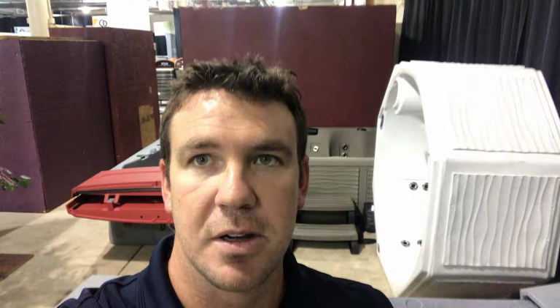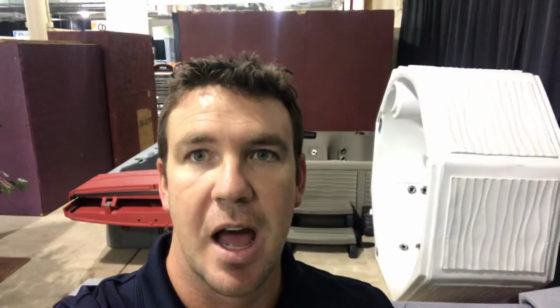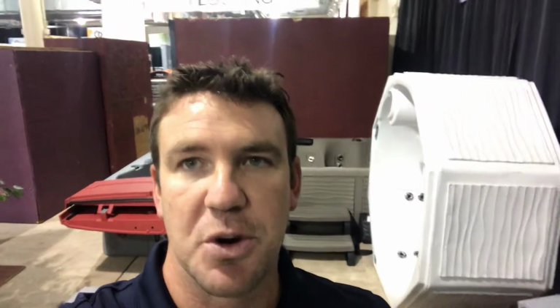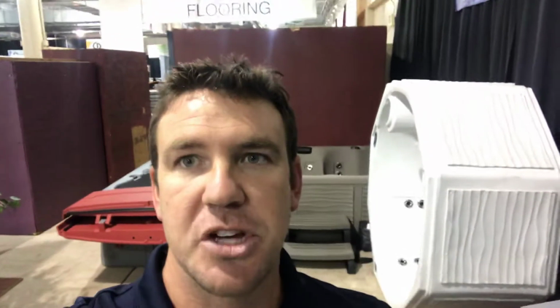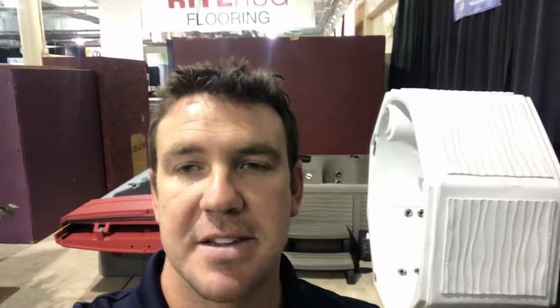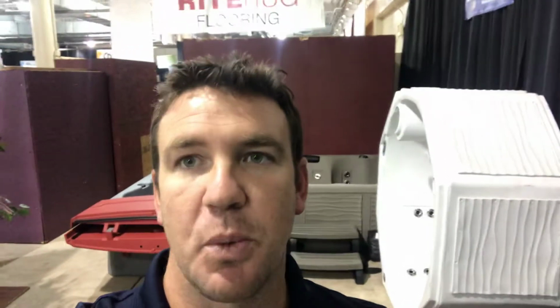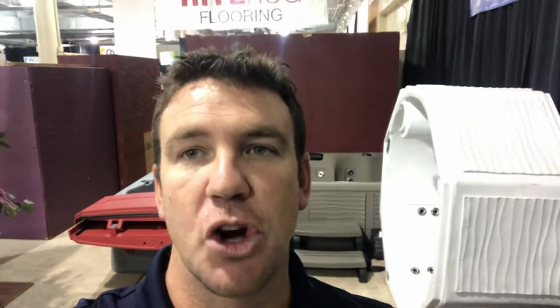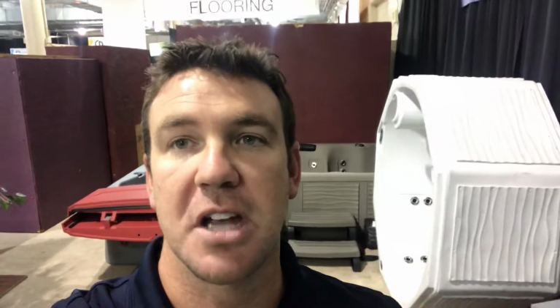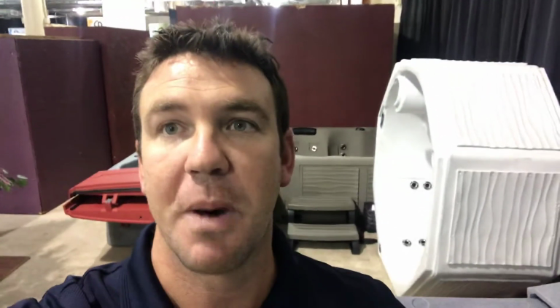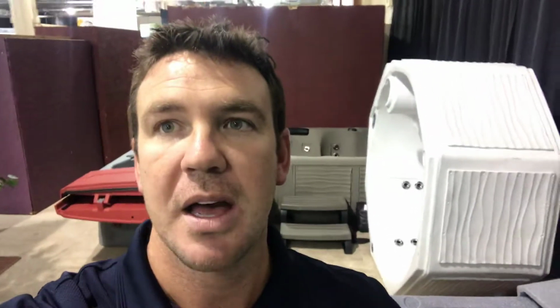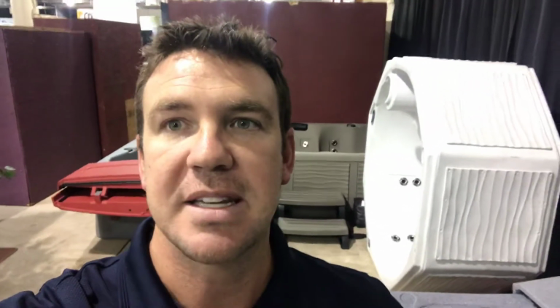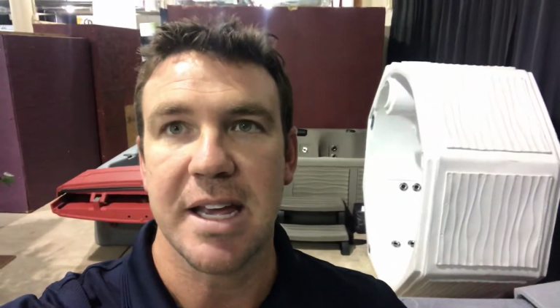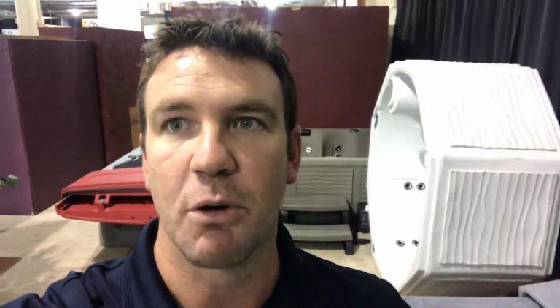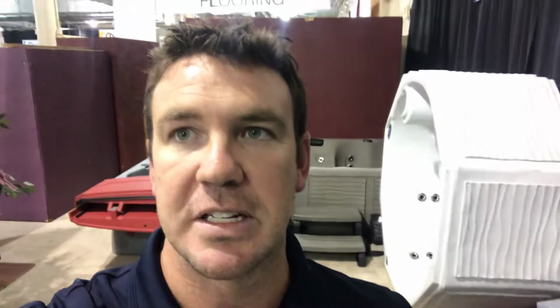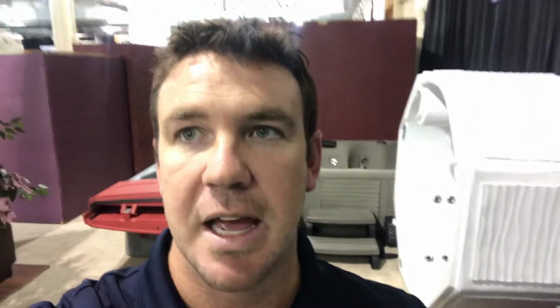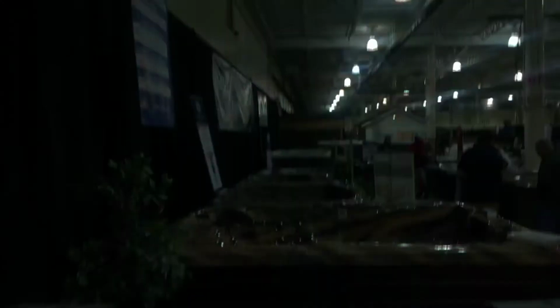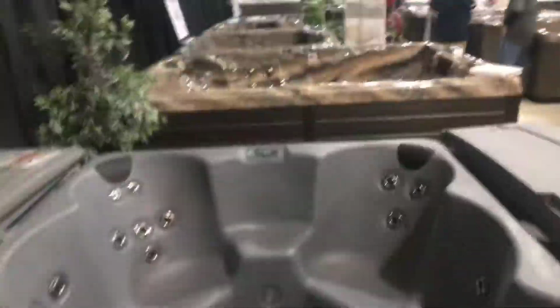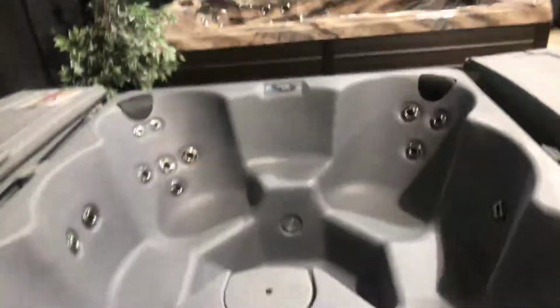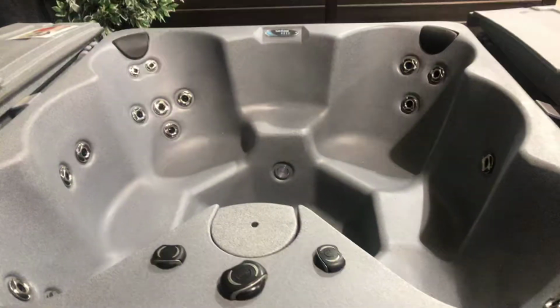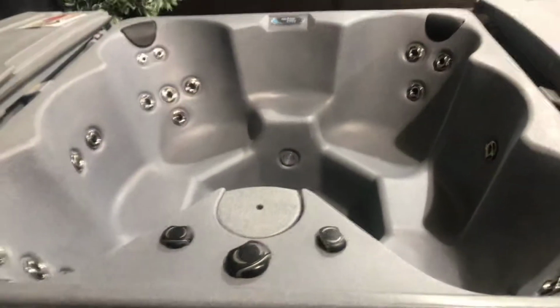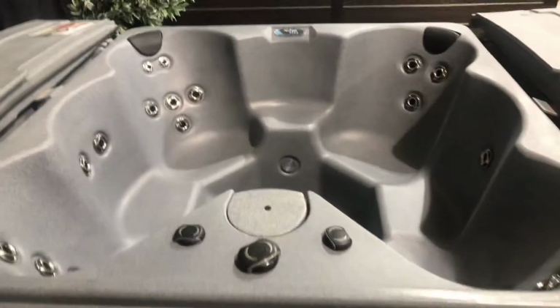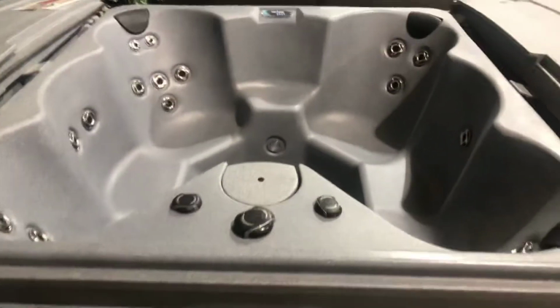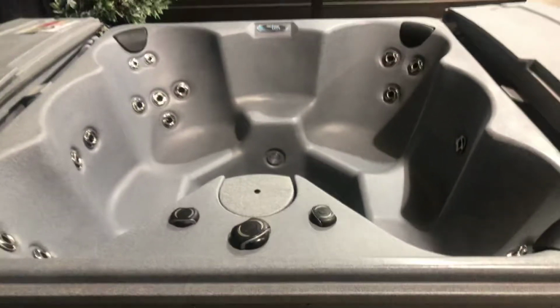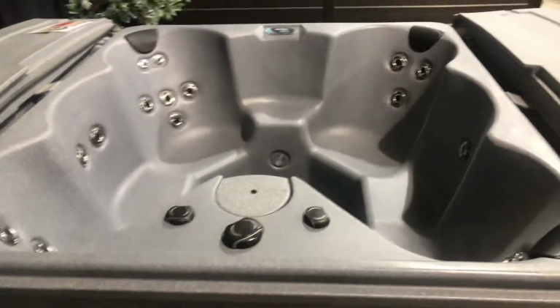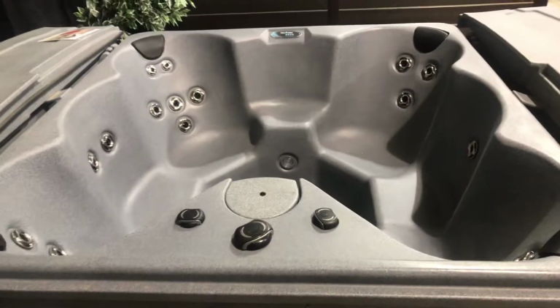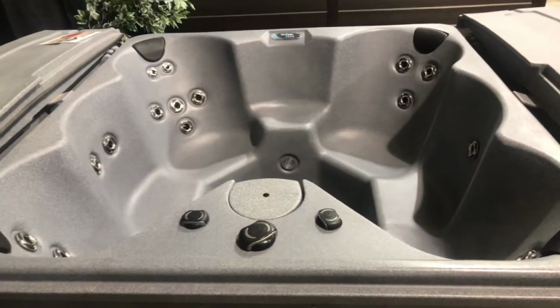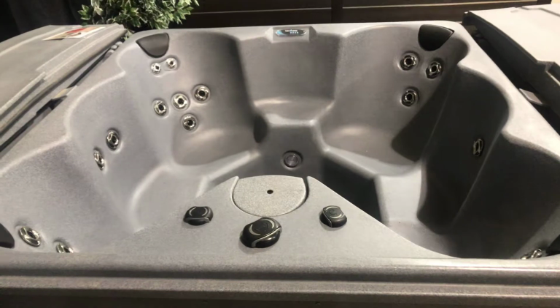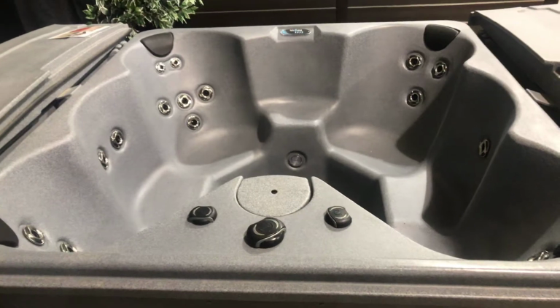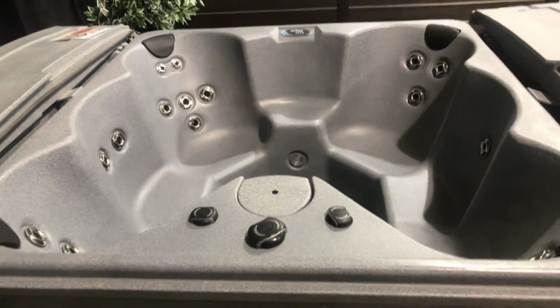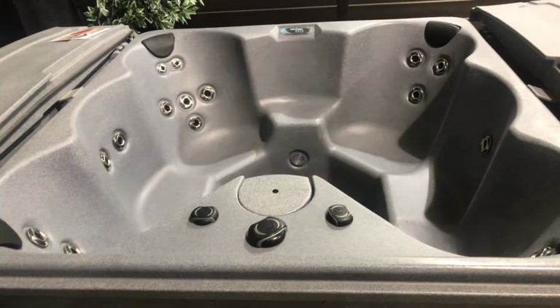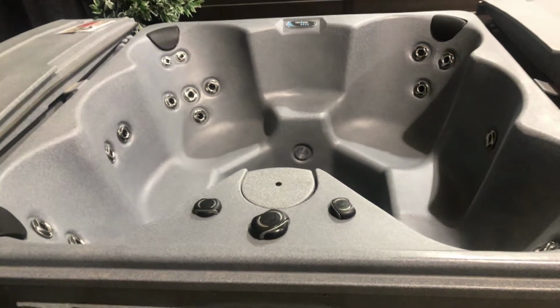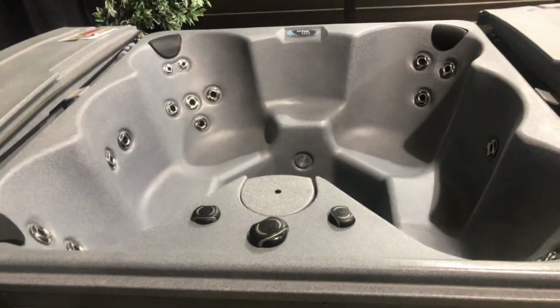Hi, Chris from Aegean Hot Tubs. I wanted to show you the Tuftspa TT-450. The 450 is an awesome hot tub, 77 by 77 inches. It's the largest of the Tuftspa models.